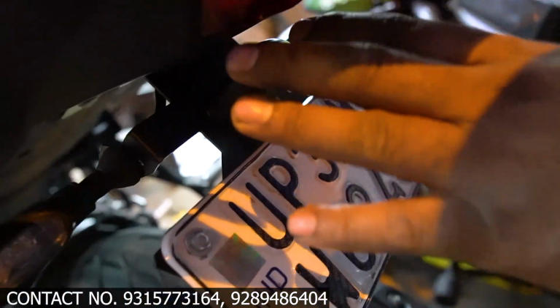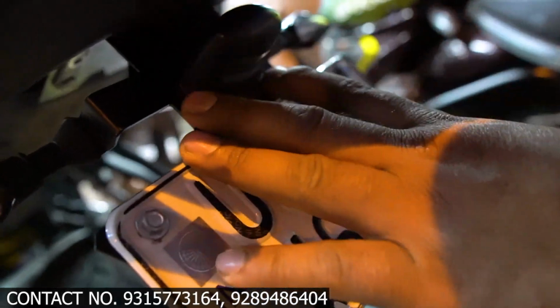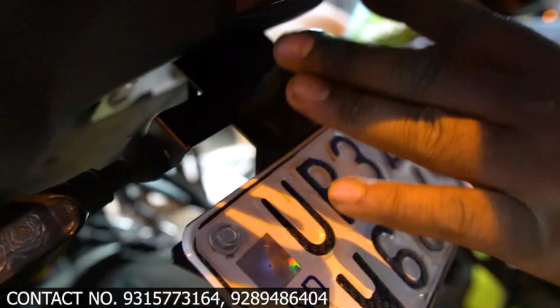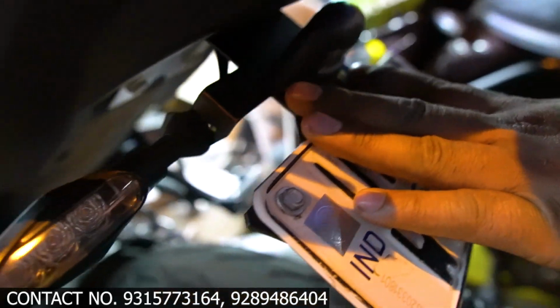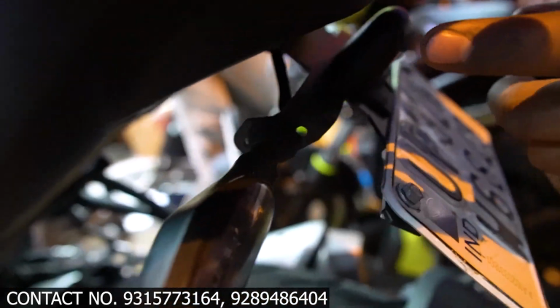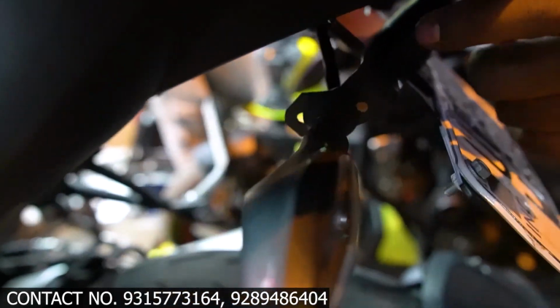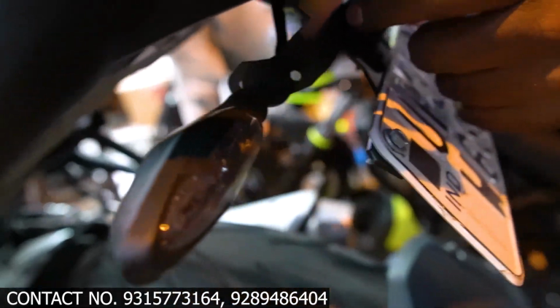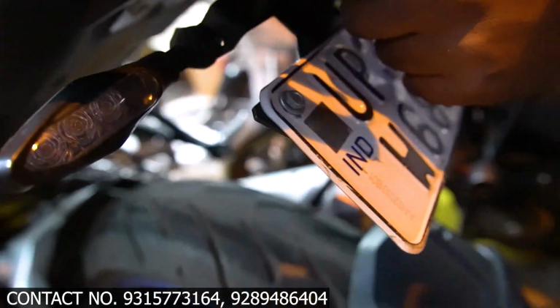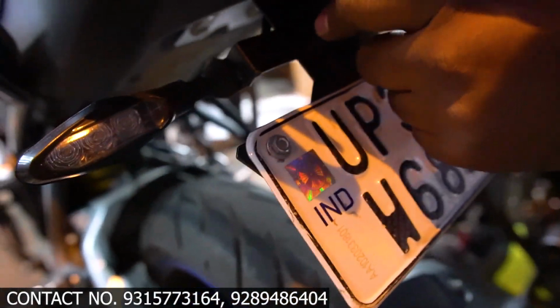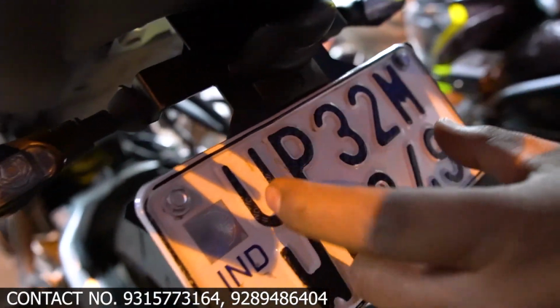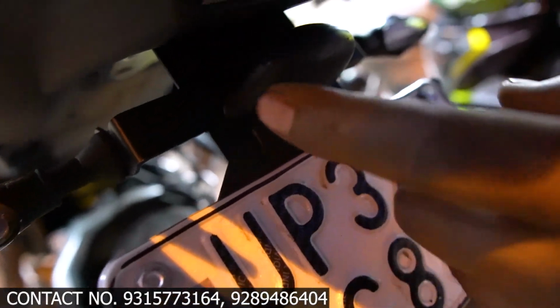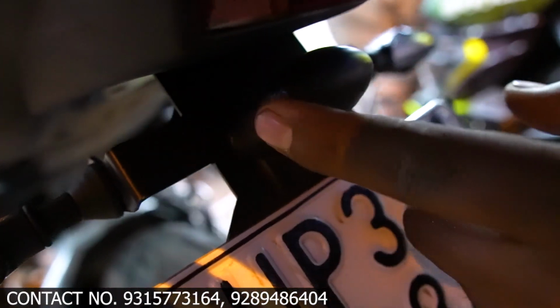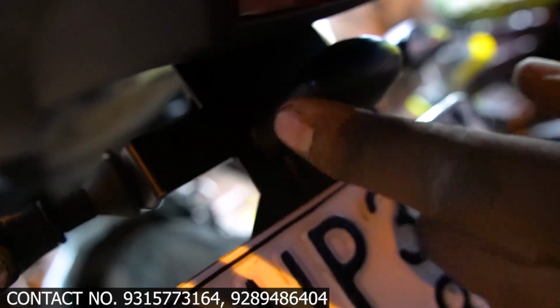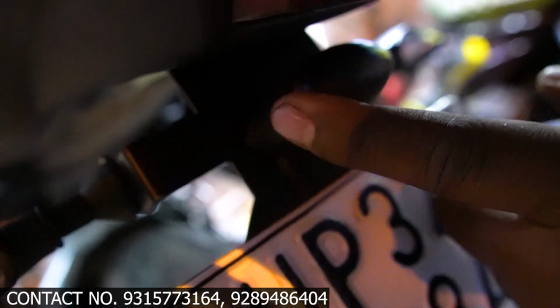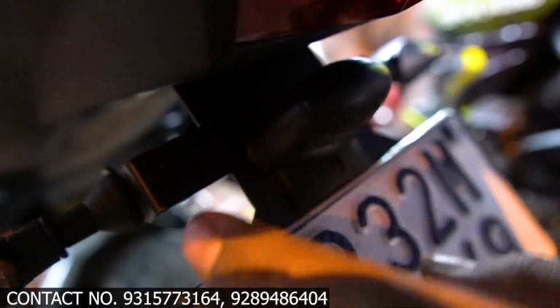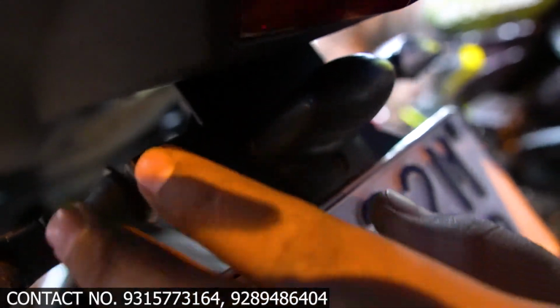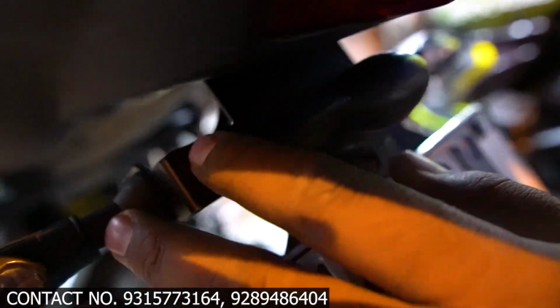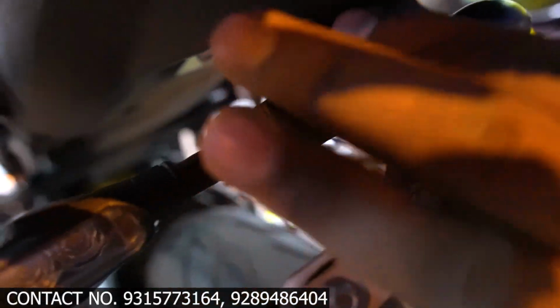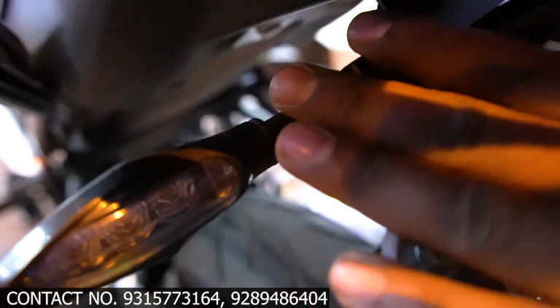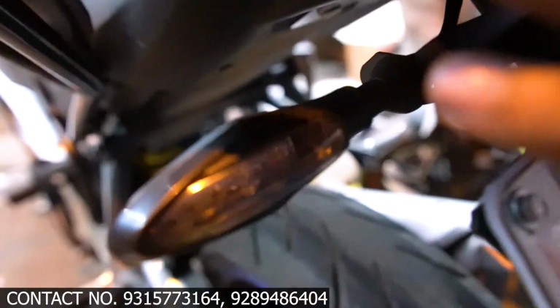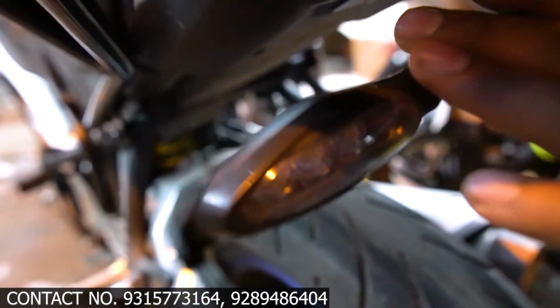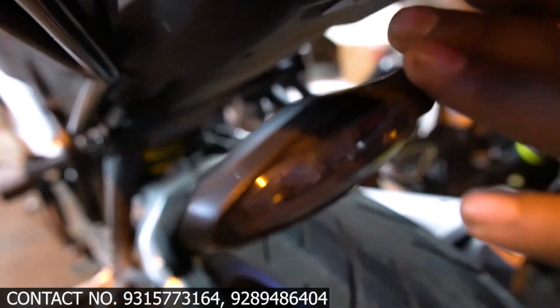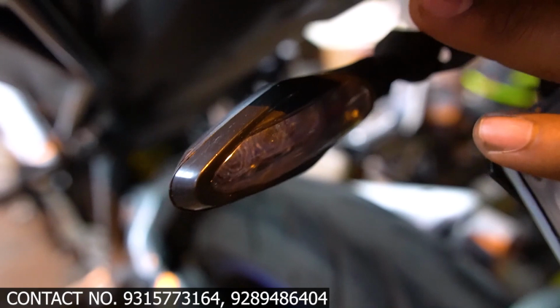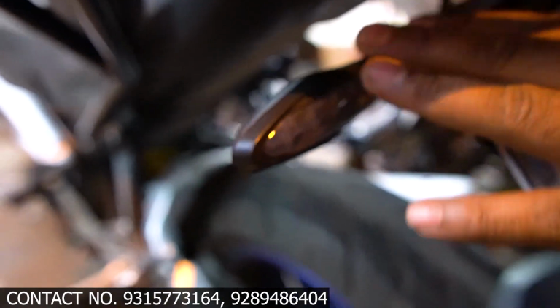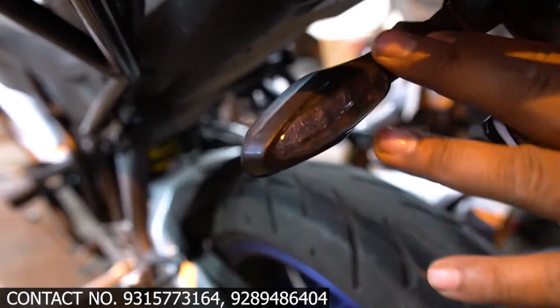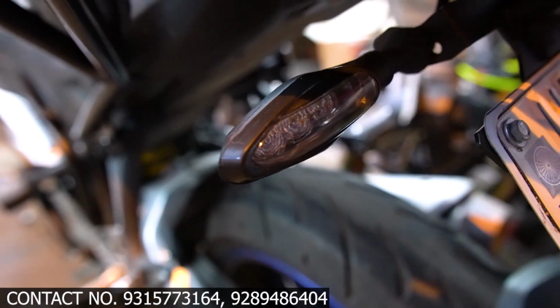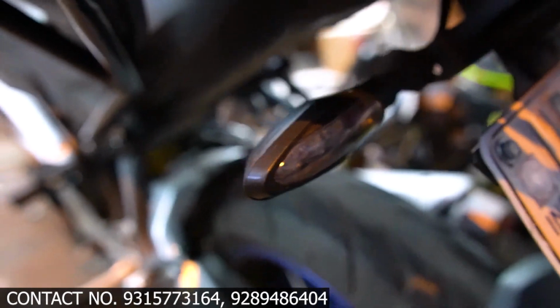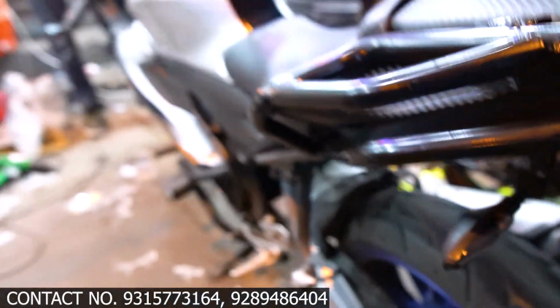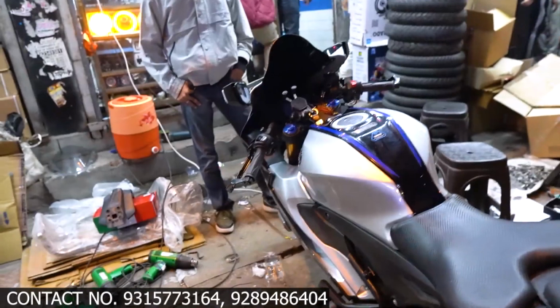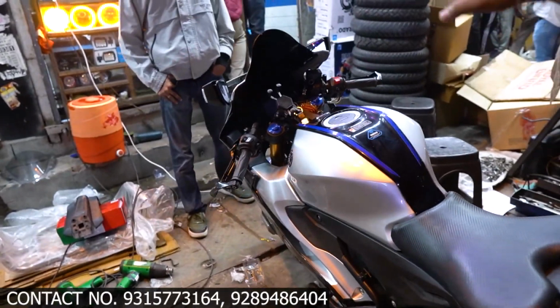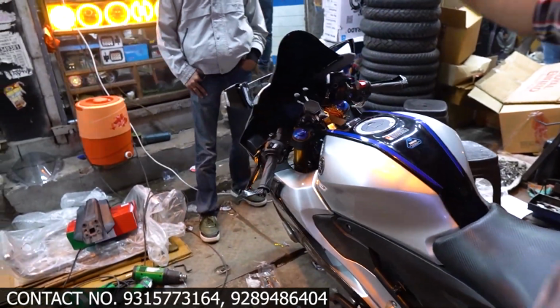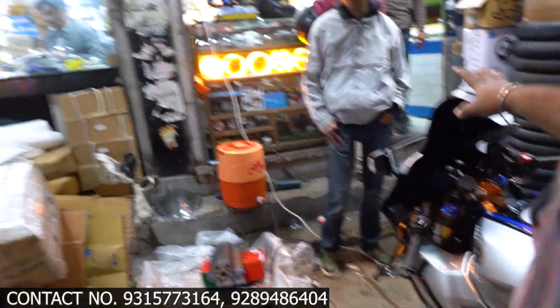Here we have installed the tail tidy — you can see it is properly bolted on. Here you have the stock light on the plate. You can see the indicator we installed — this is the replica indicator installed on the bike.